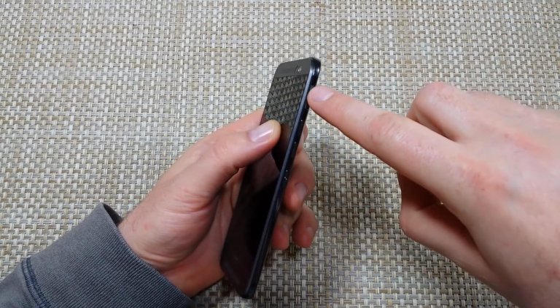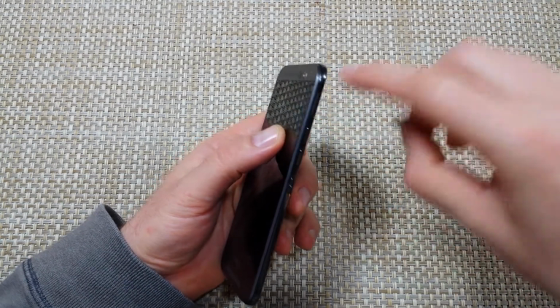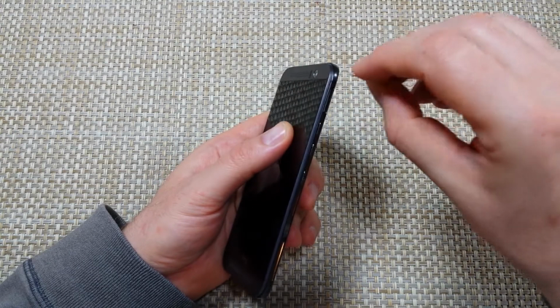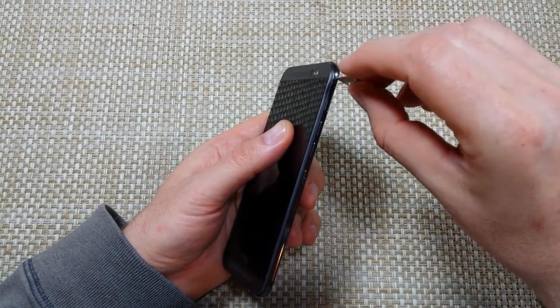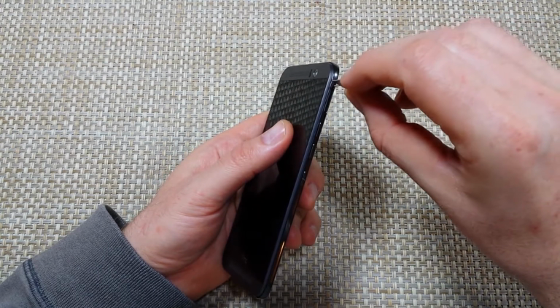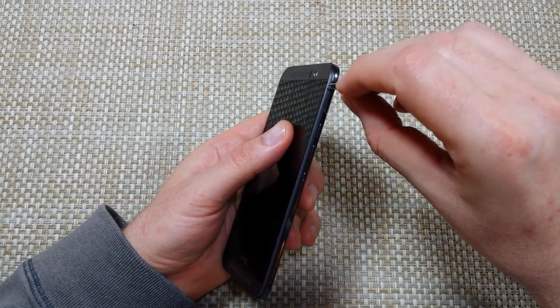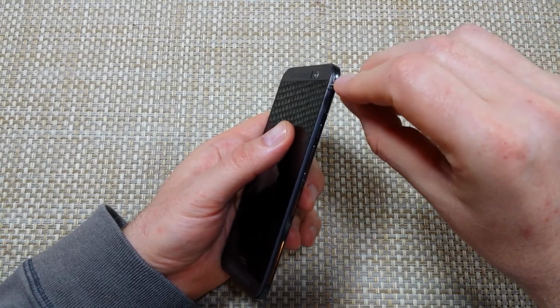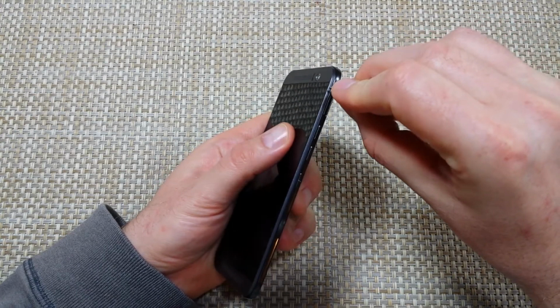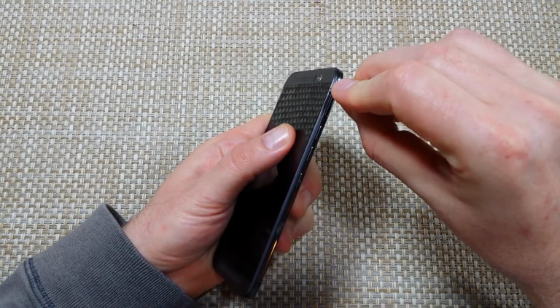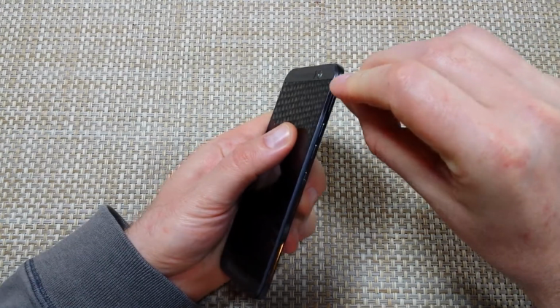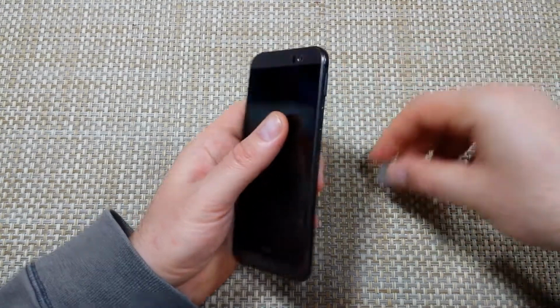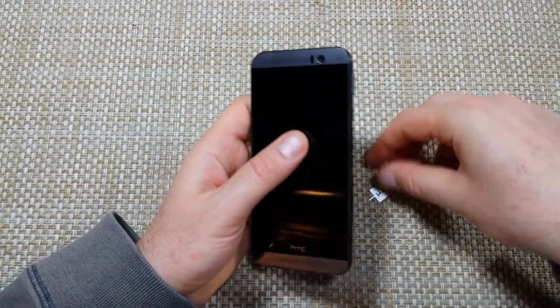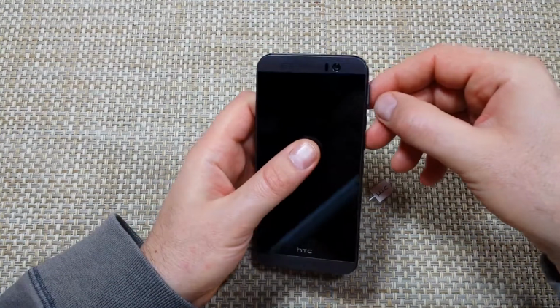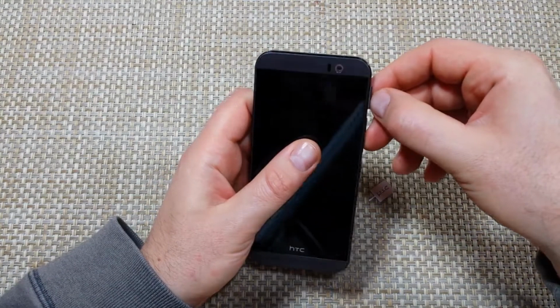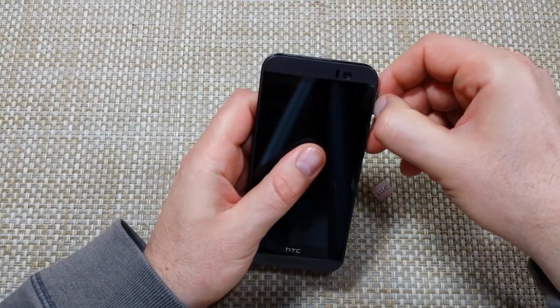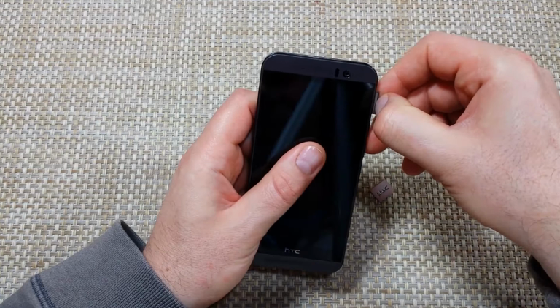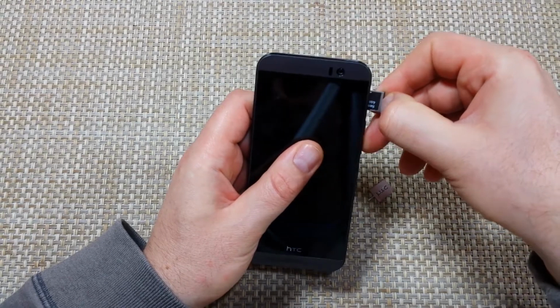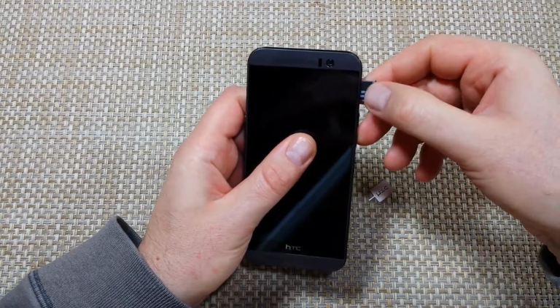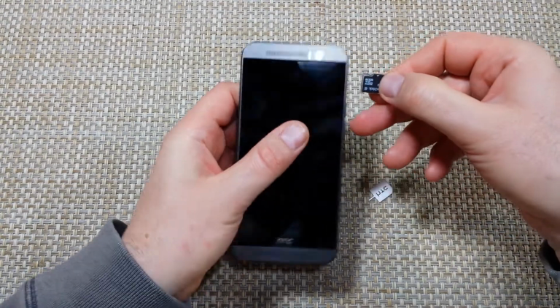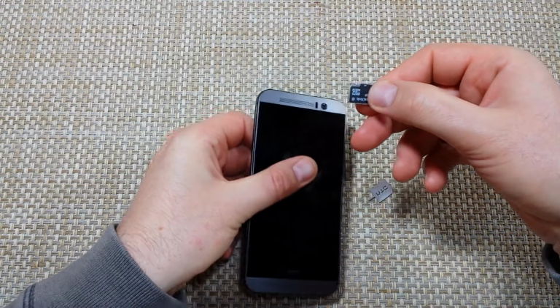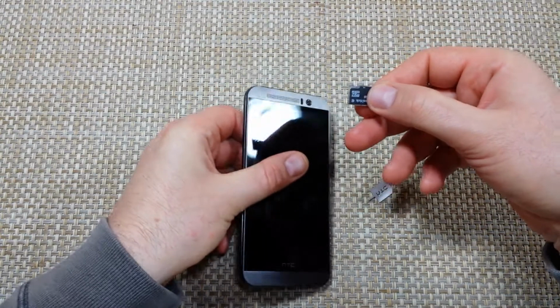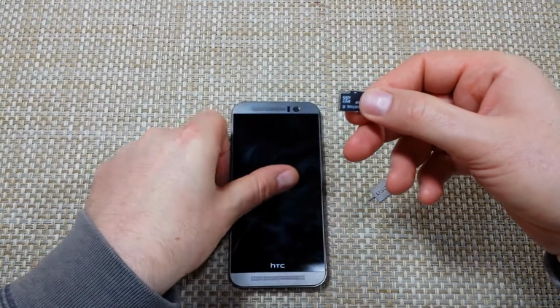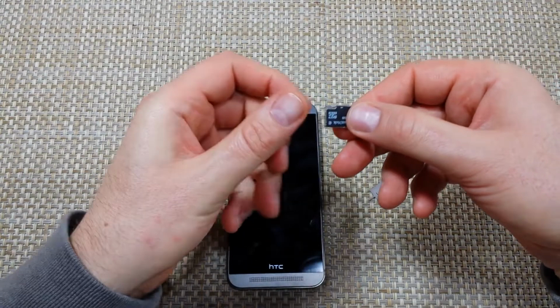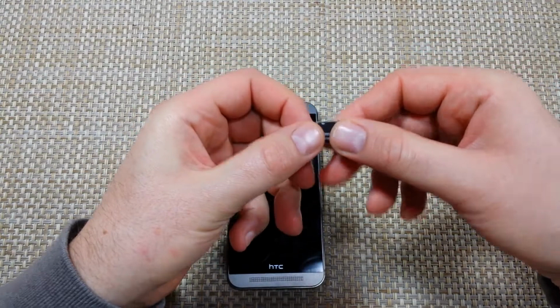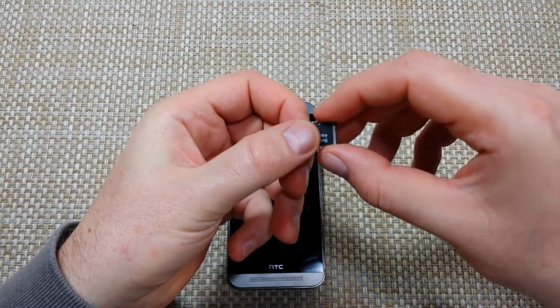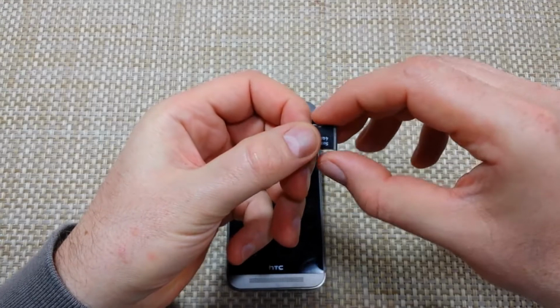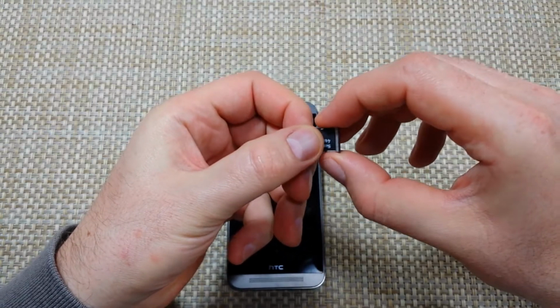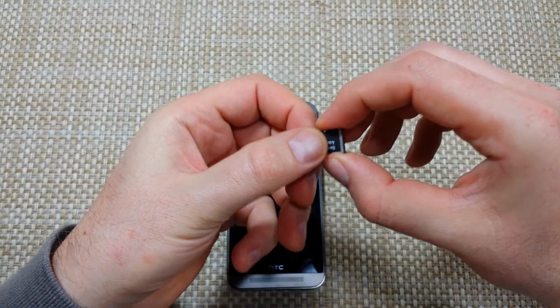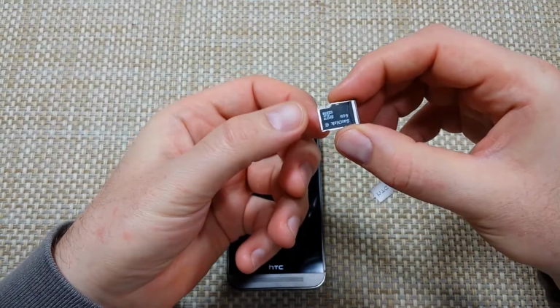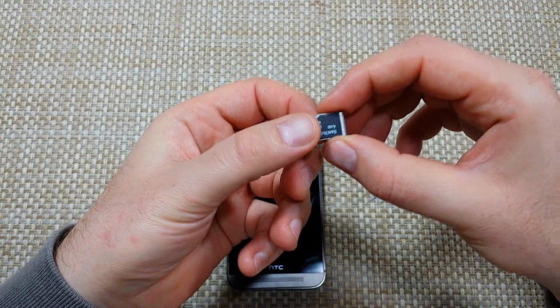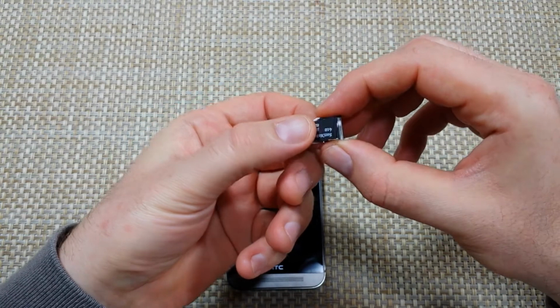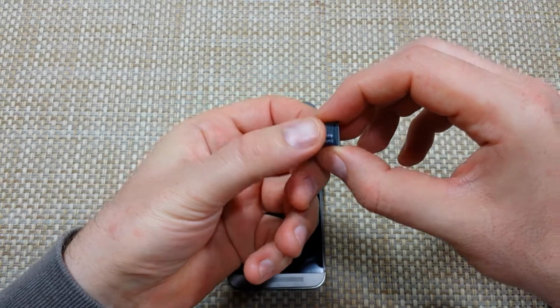You got your pinhole right here. You push it in. Now once the tray is released, you're going to pull it out. Now when you pull it out, the memory card can fall out easily.